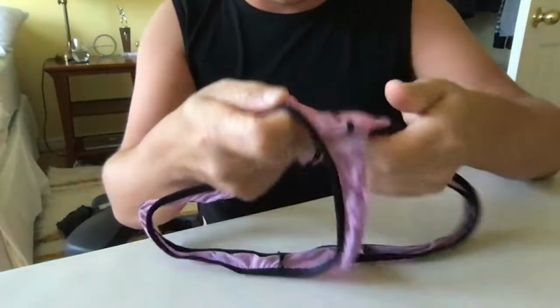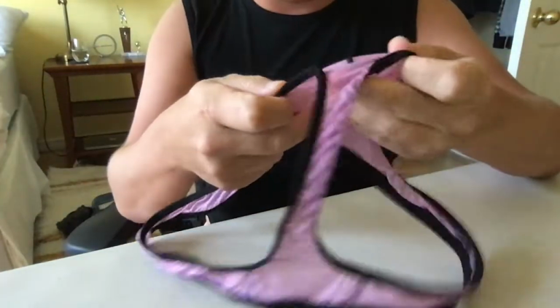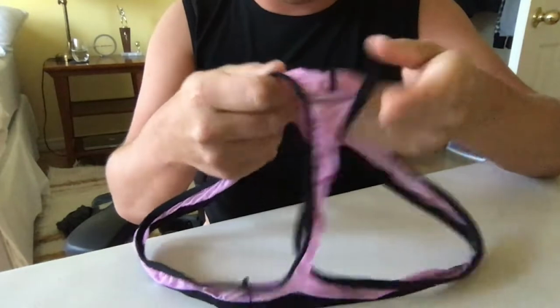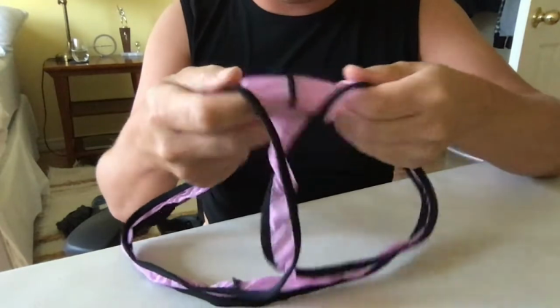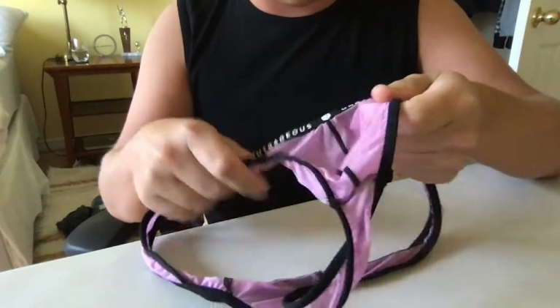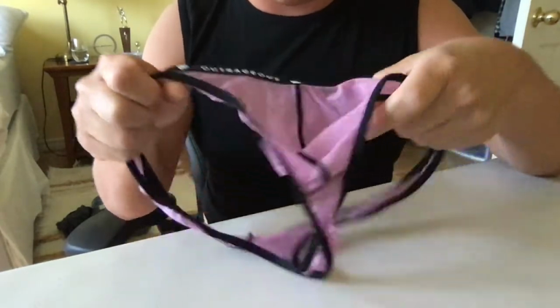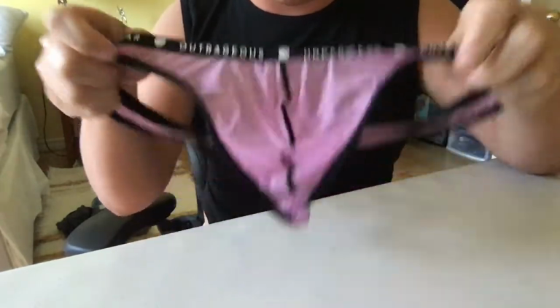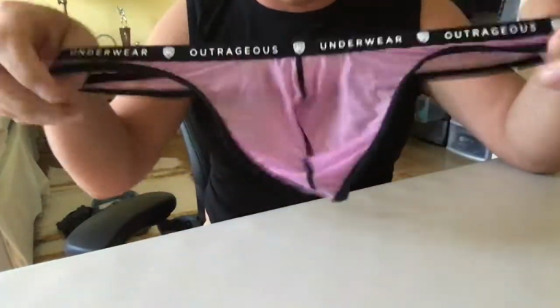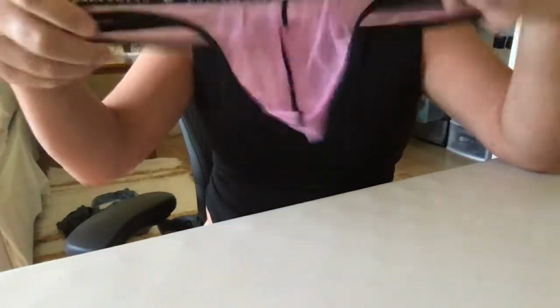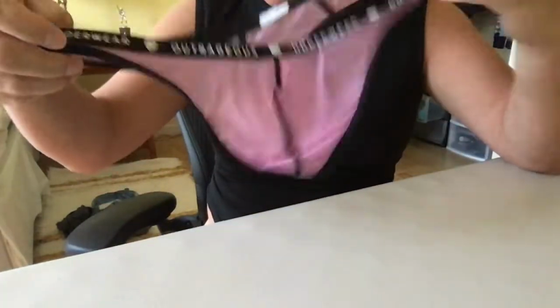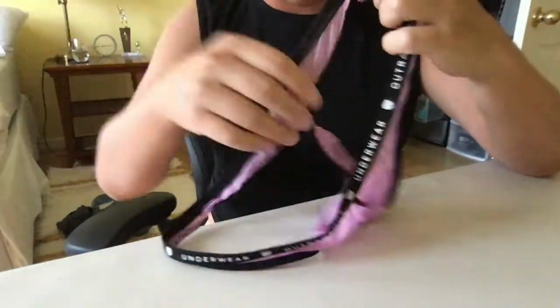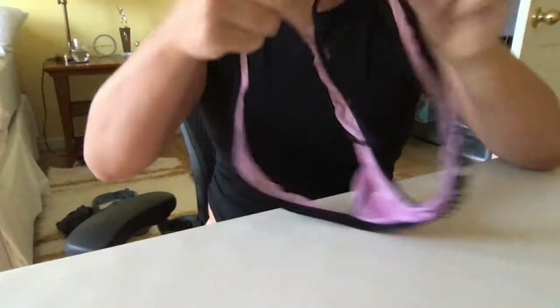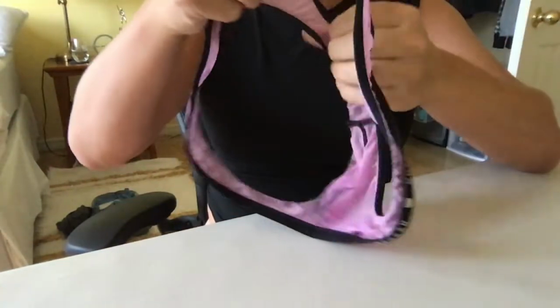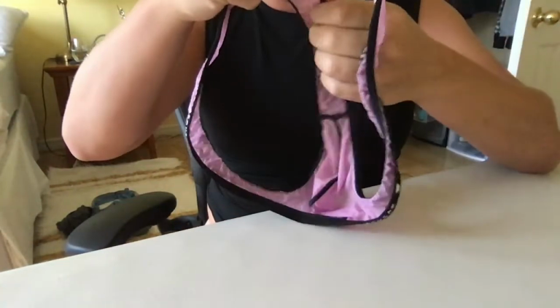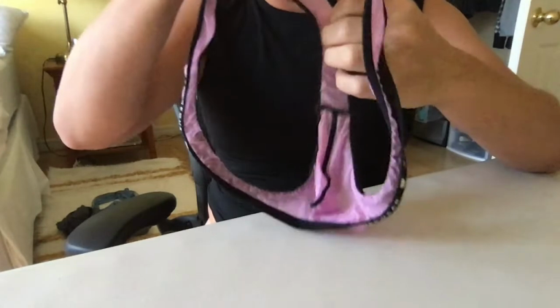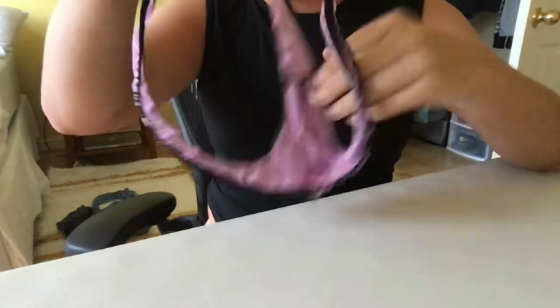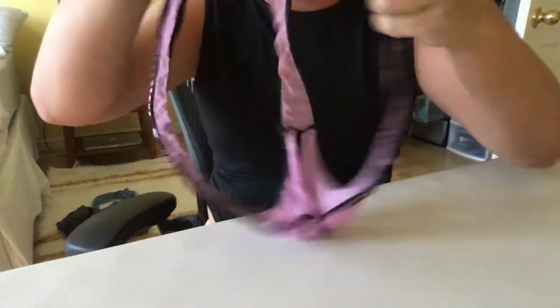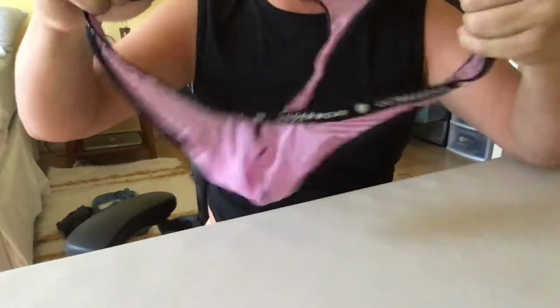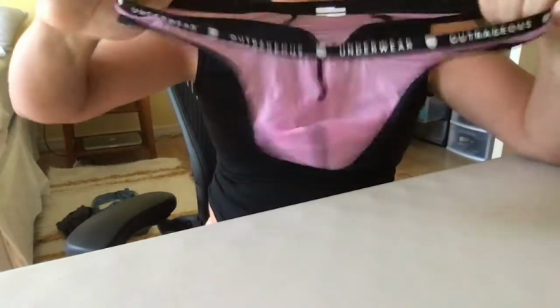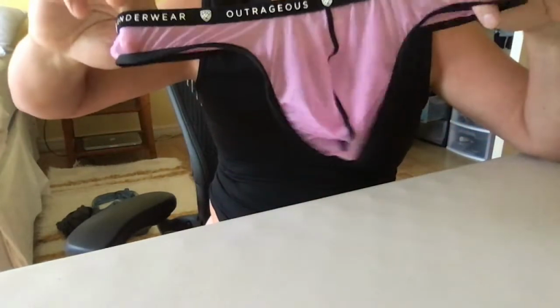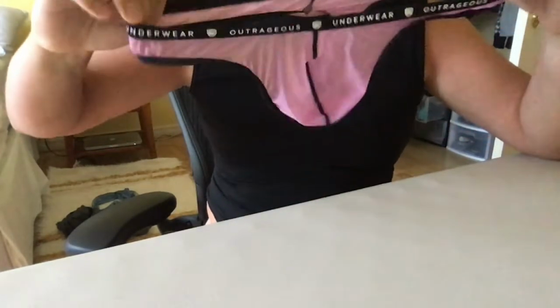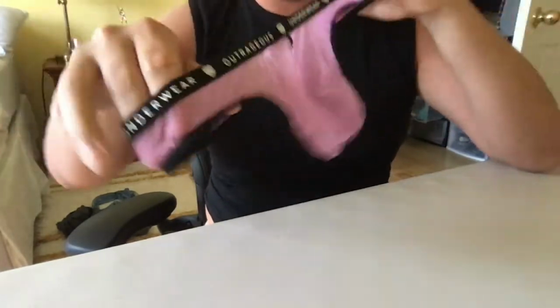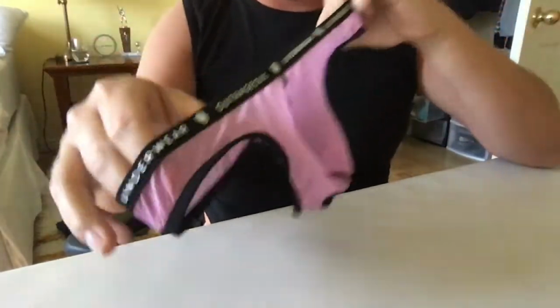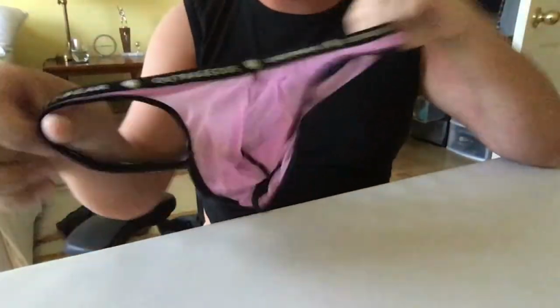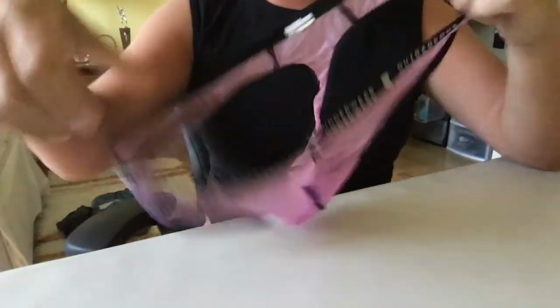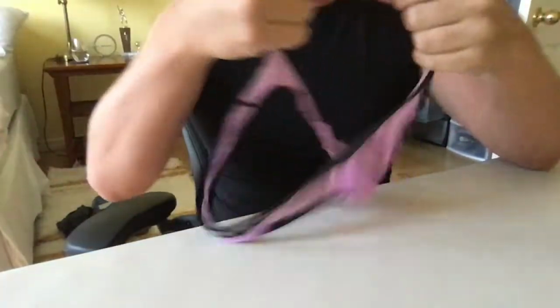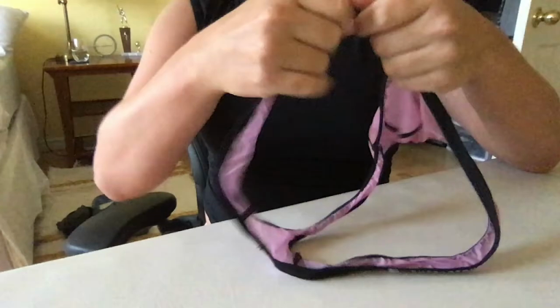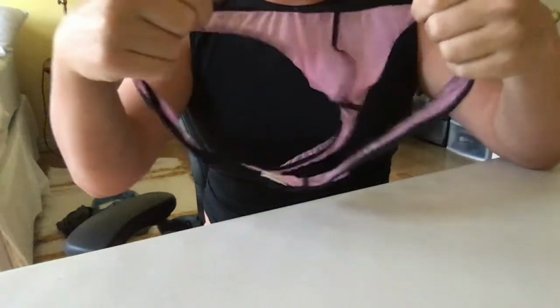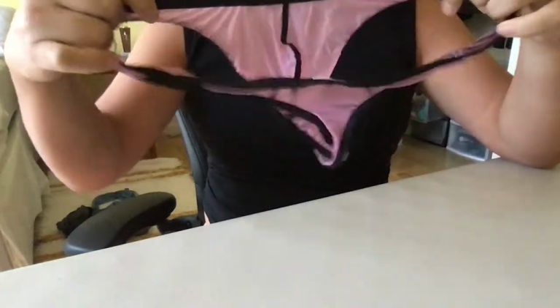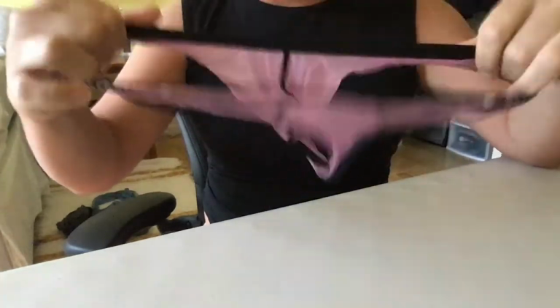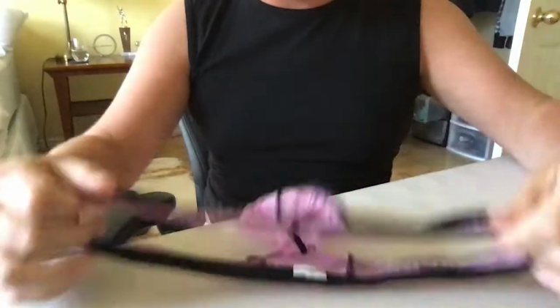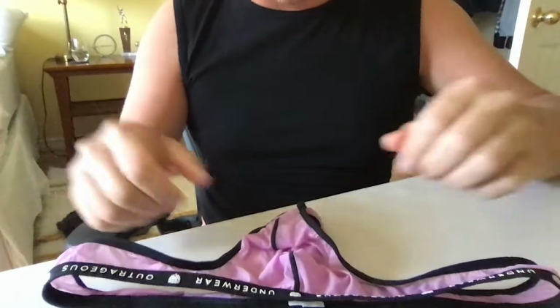It's definitely a very unique pair of underwear. I think it's one of Gregom's newer product lines and there's definitely a lot I really do like about it.